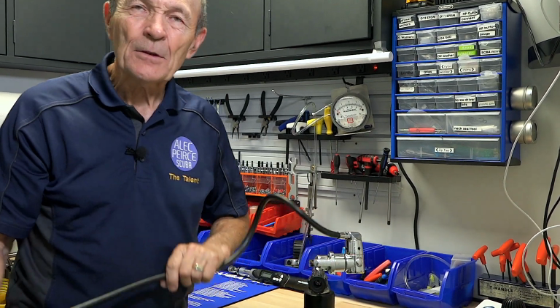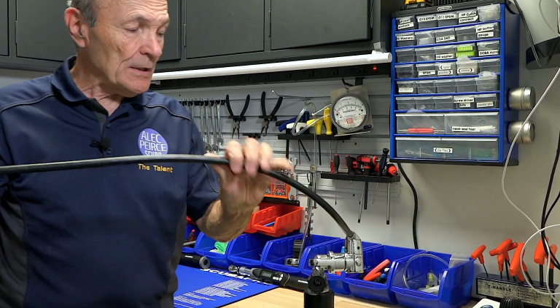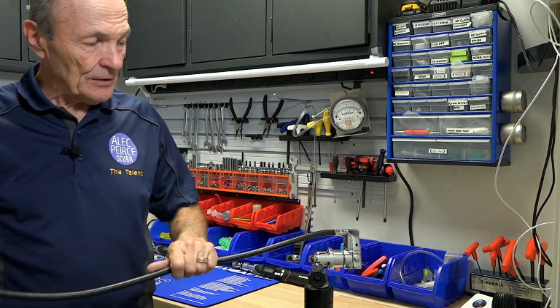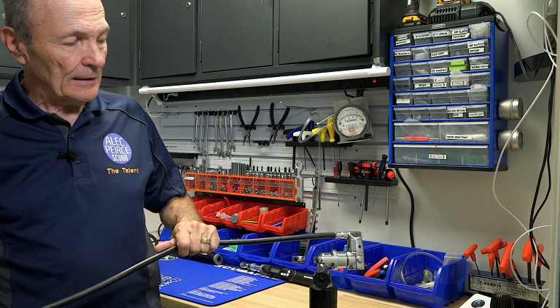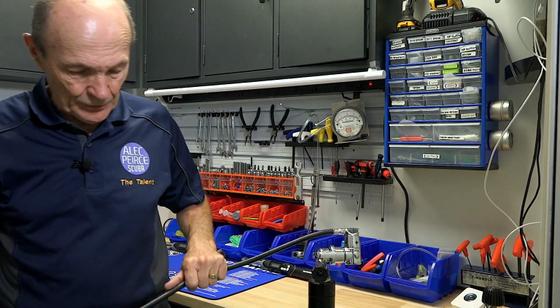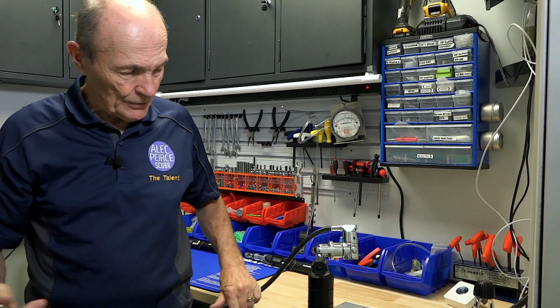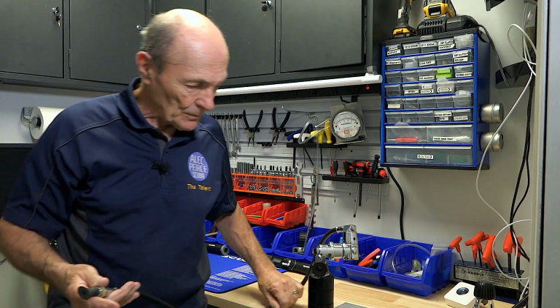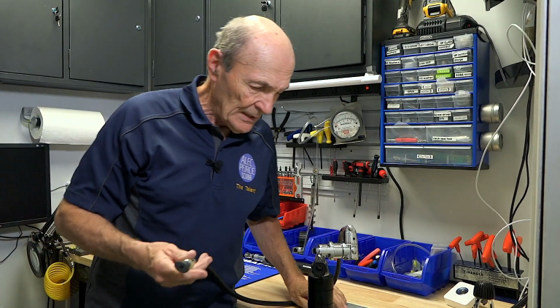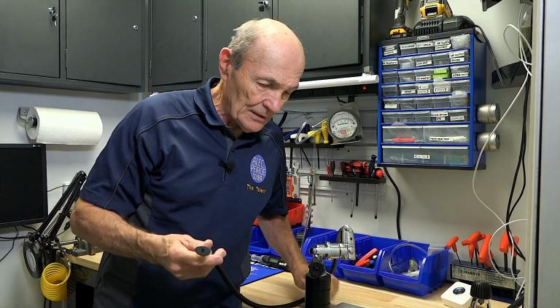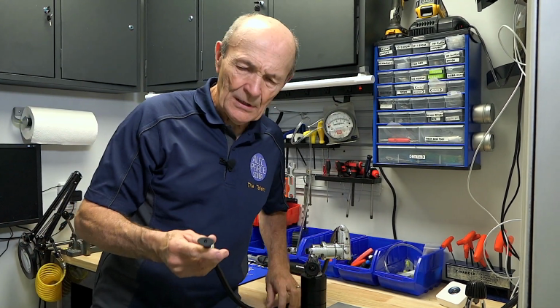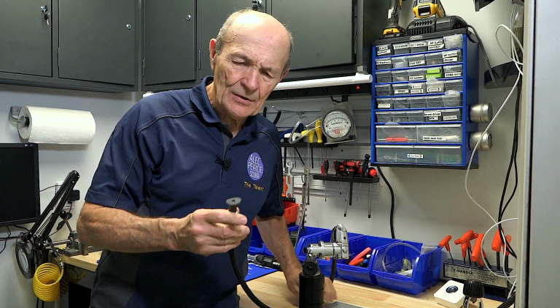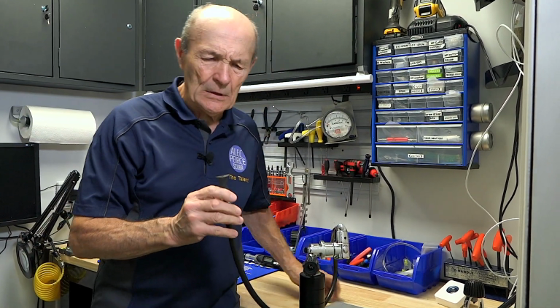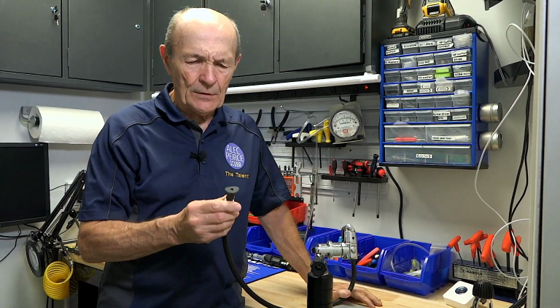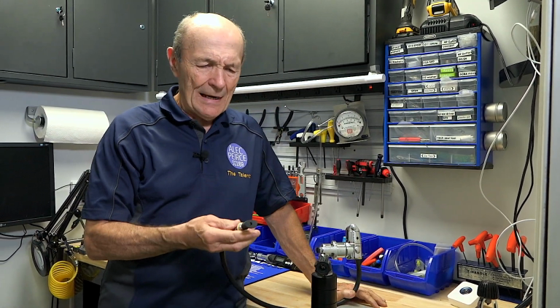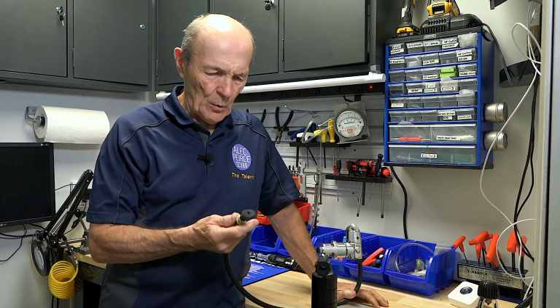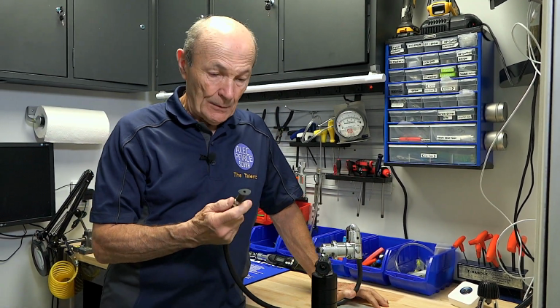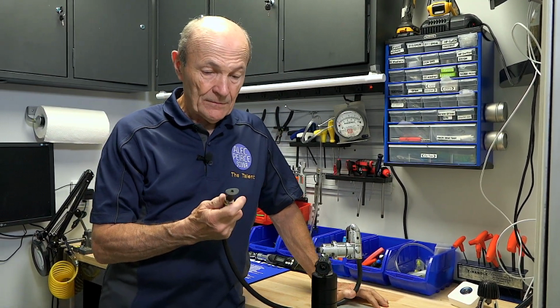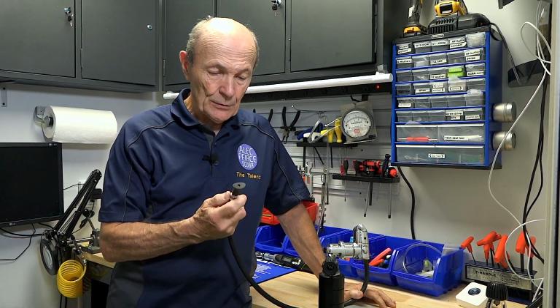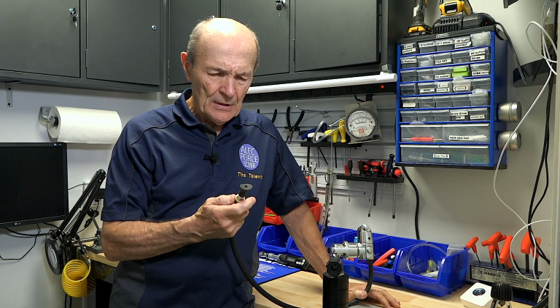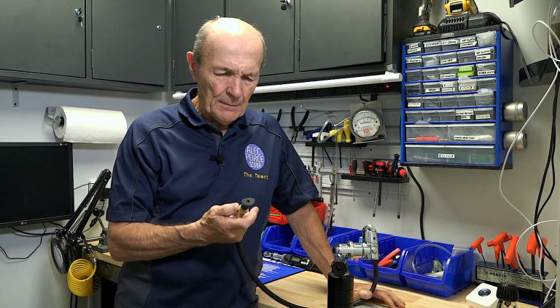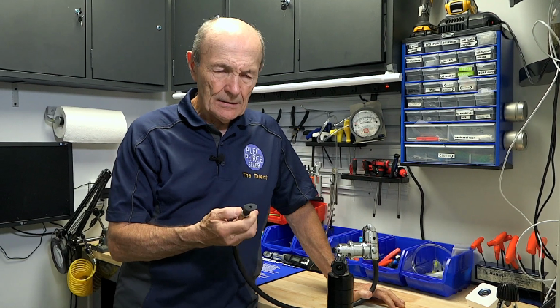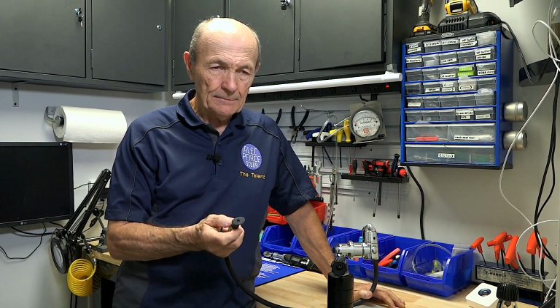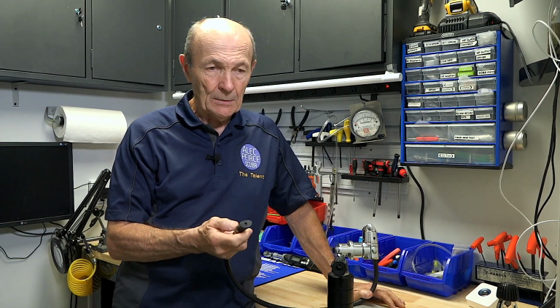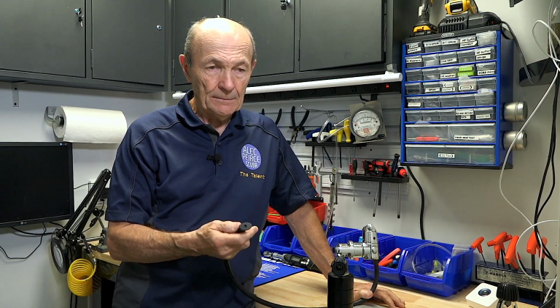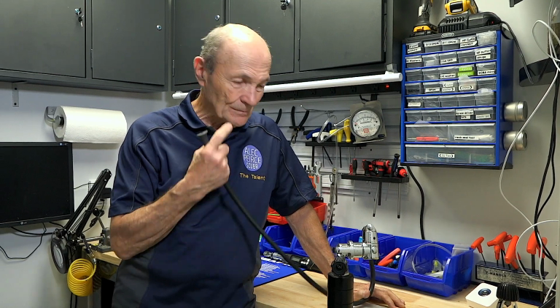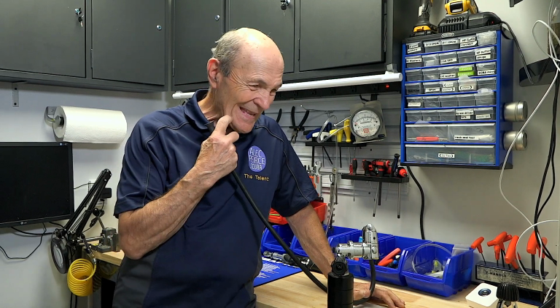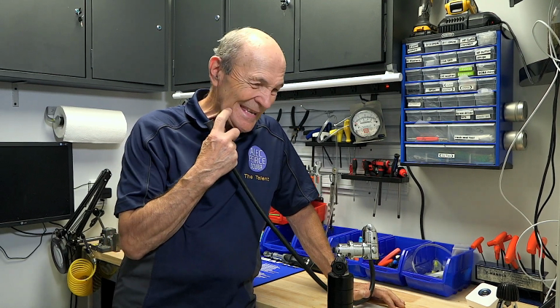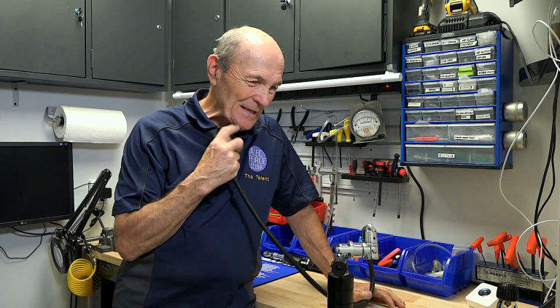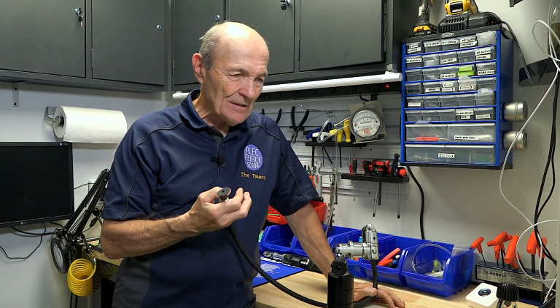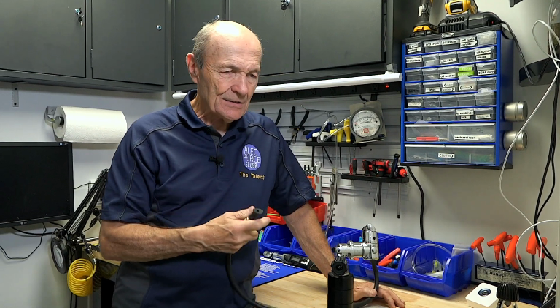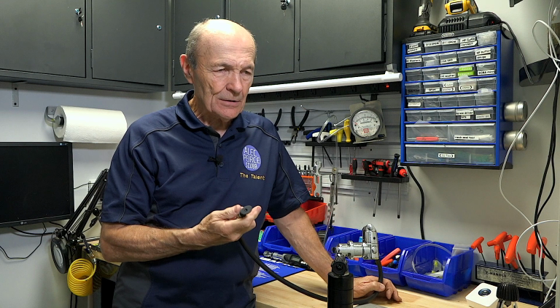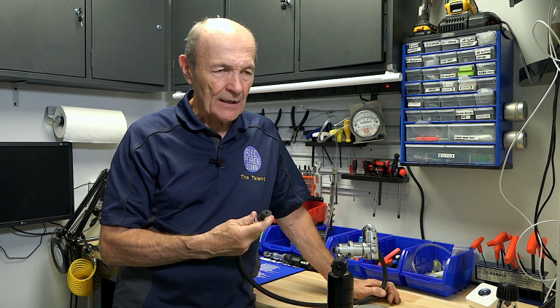Now the real topic I wanted to share with you, along with this, is another neat device, and I don't even know if this is made anymore. It was made for several years, back in the mid-90s — maybe 20 years ago, I guess.